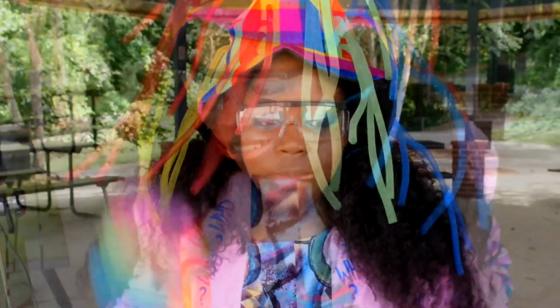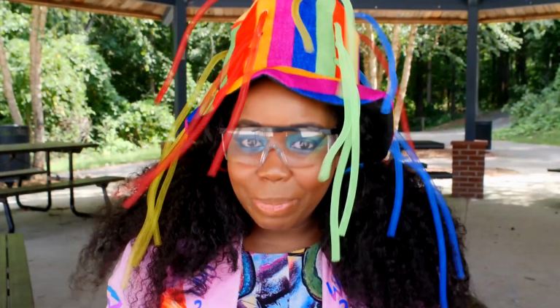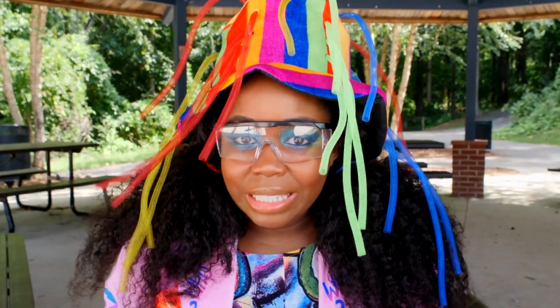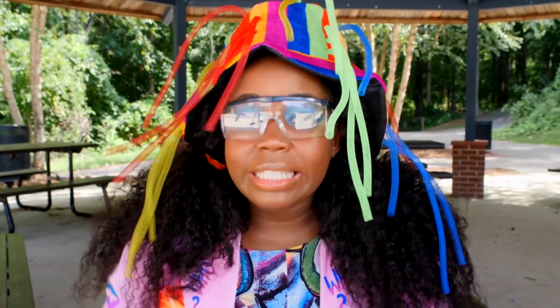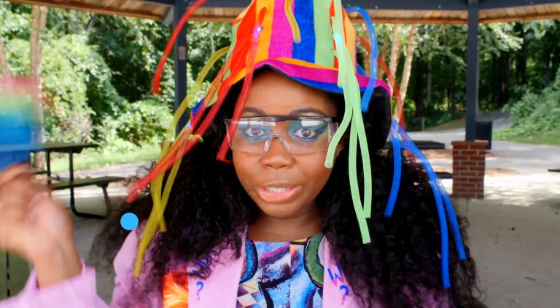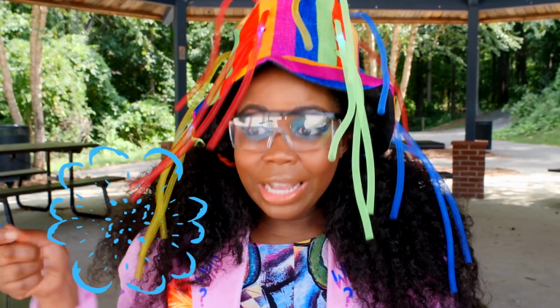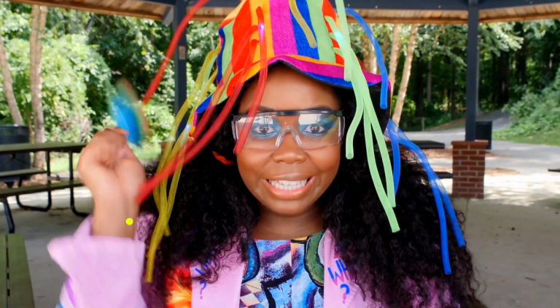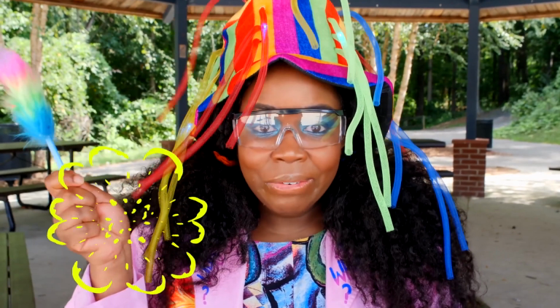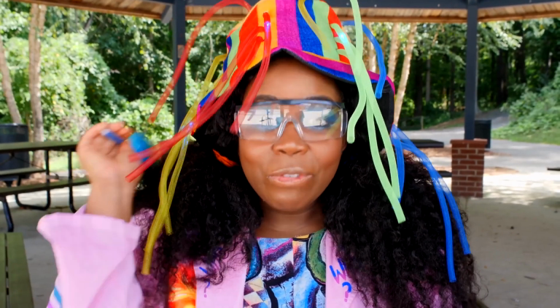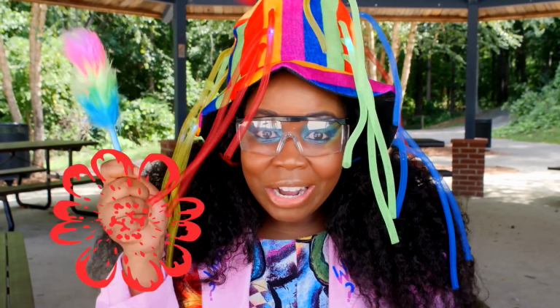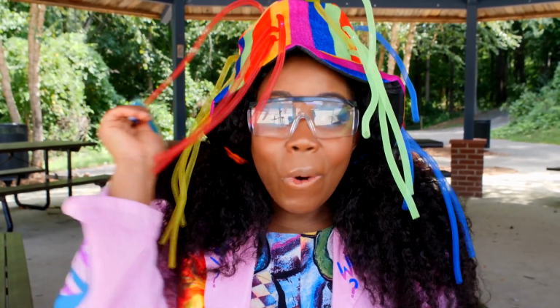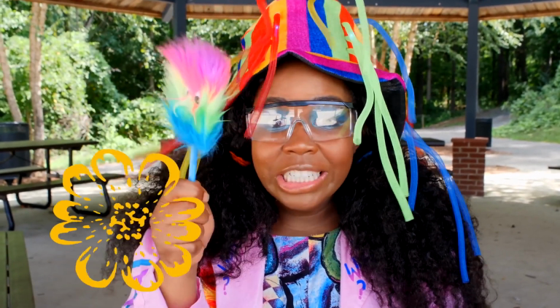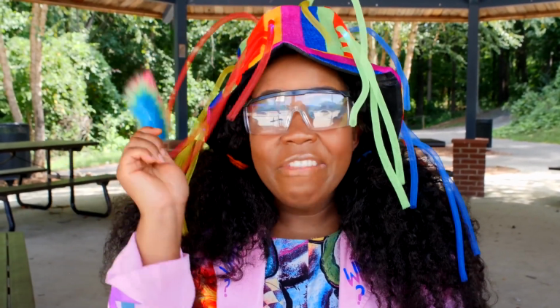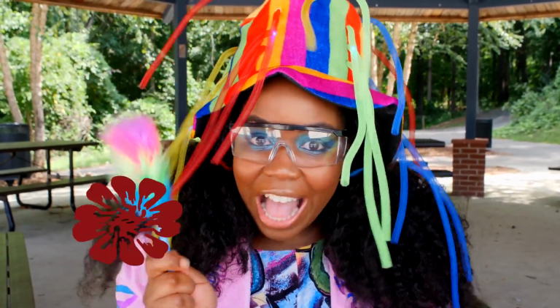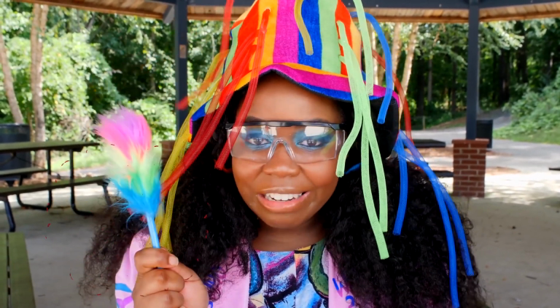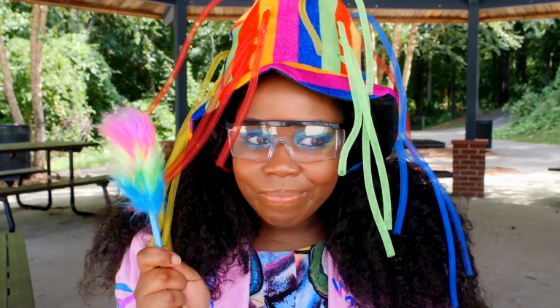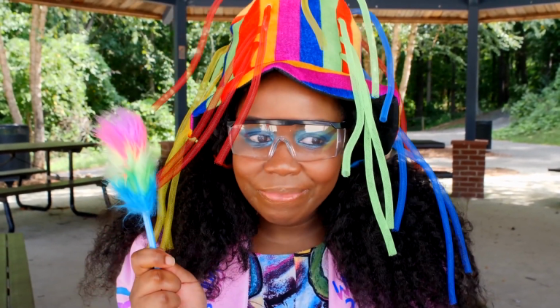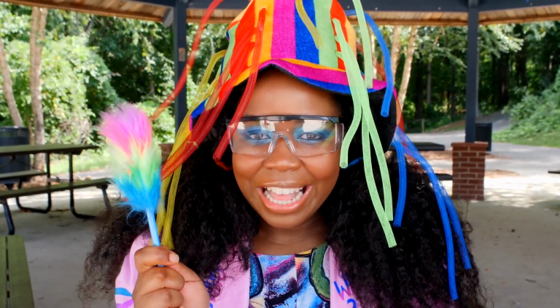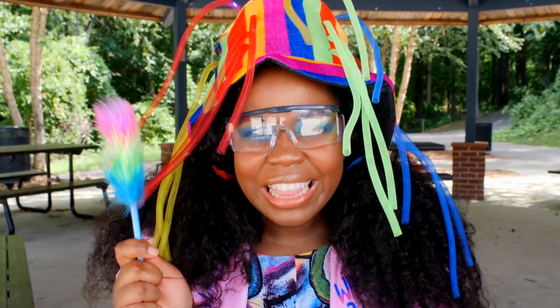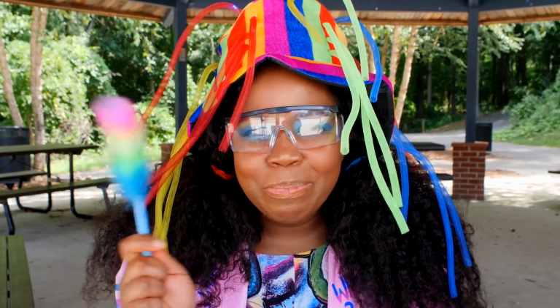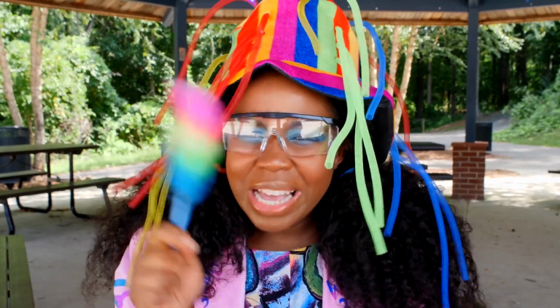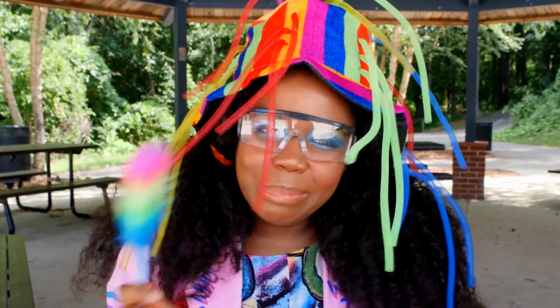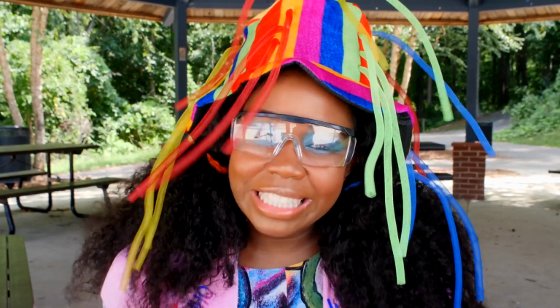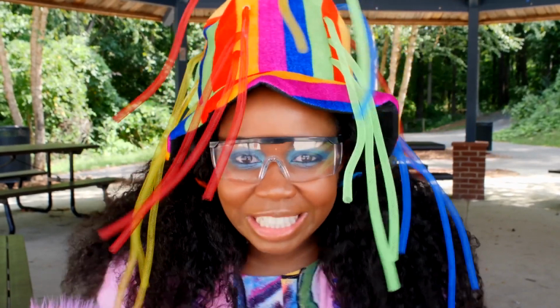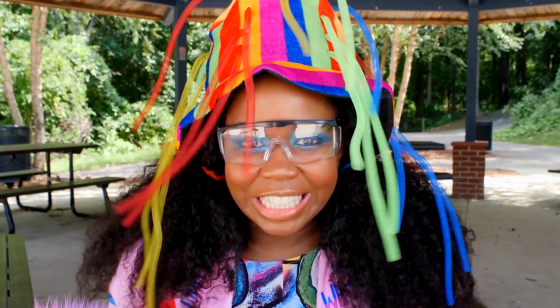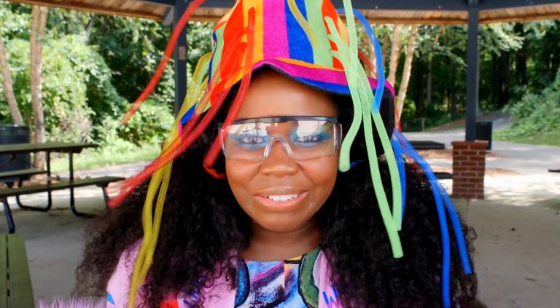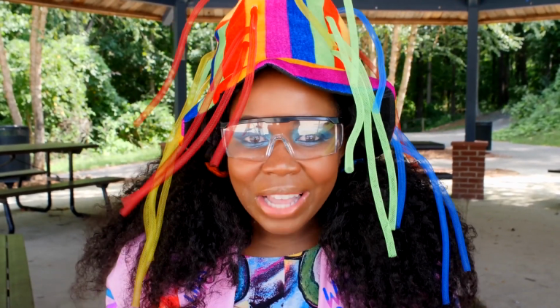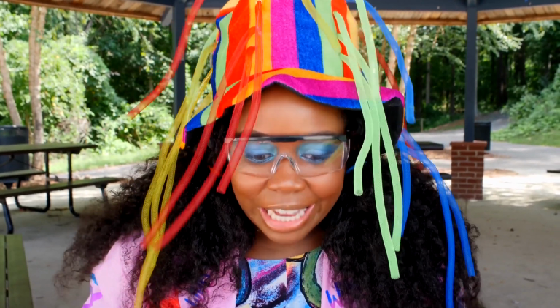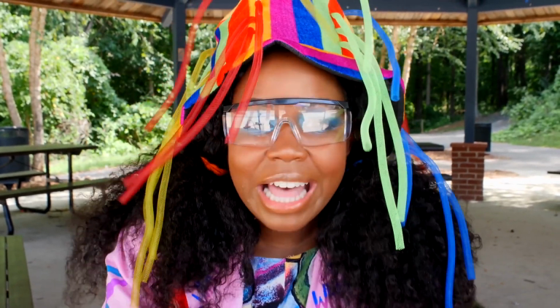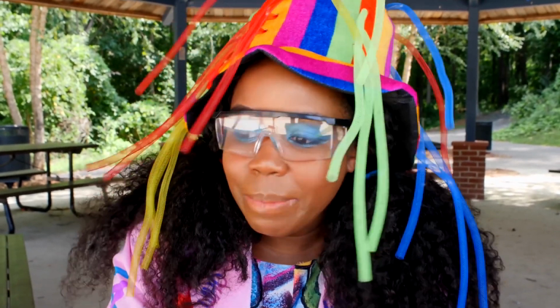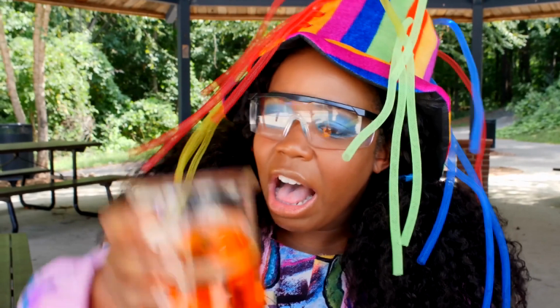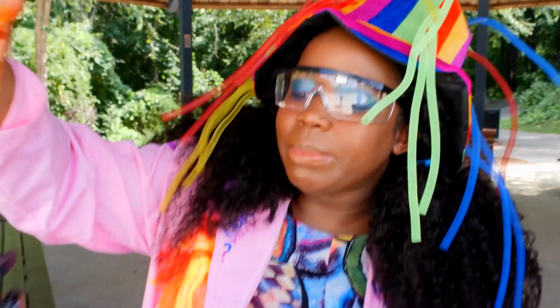Okay peoples, we did blue, yellow, red, orange, and violet. Now let's mix it all up to make something special. Okay, here we go — we're gonna mix all of them in.